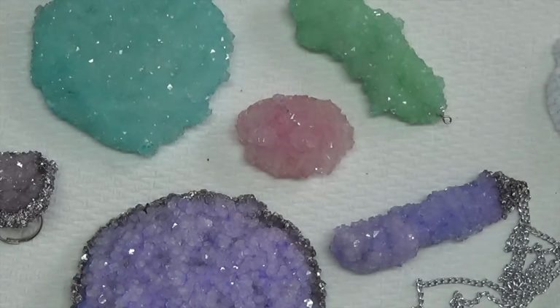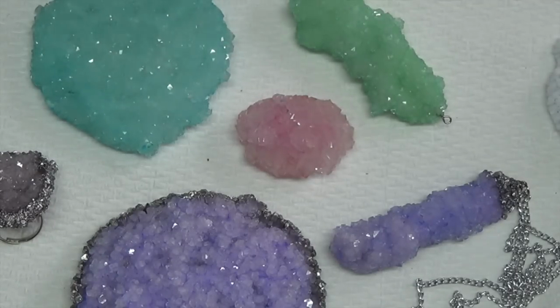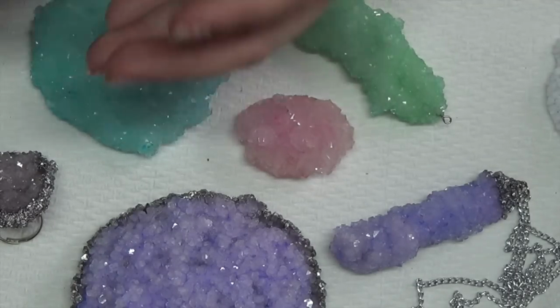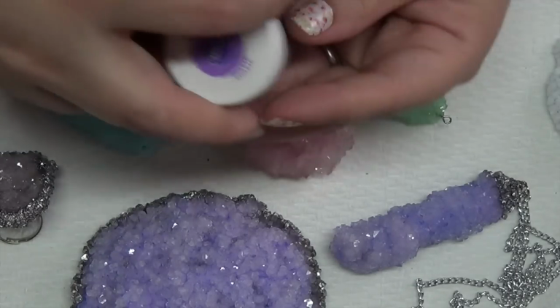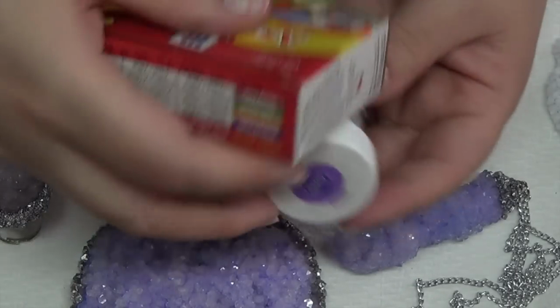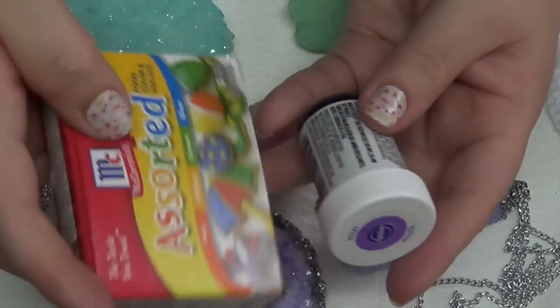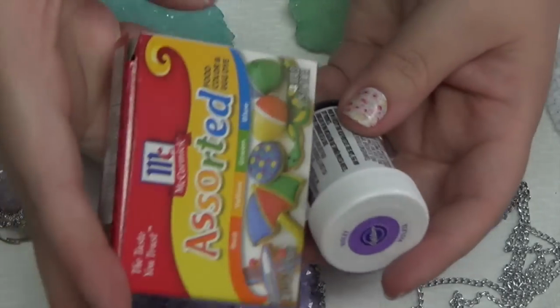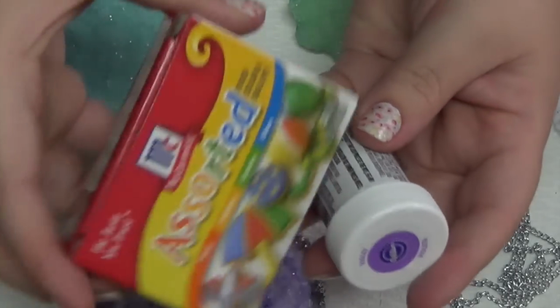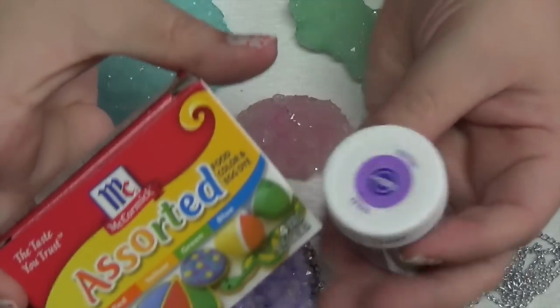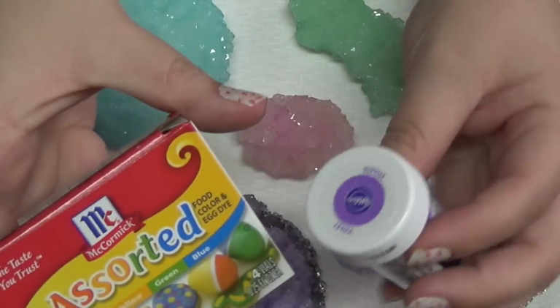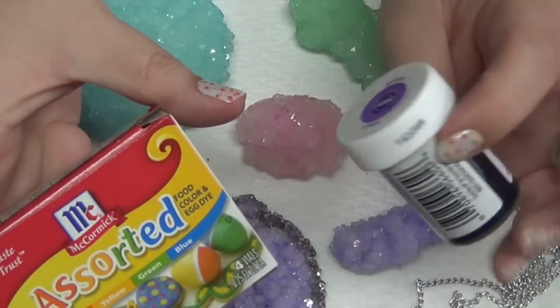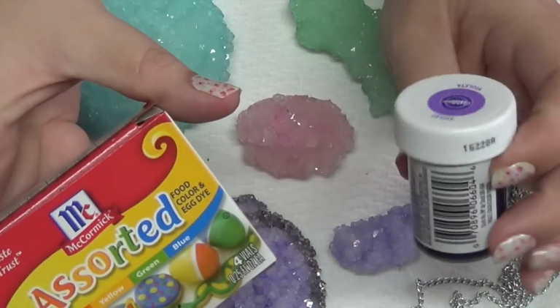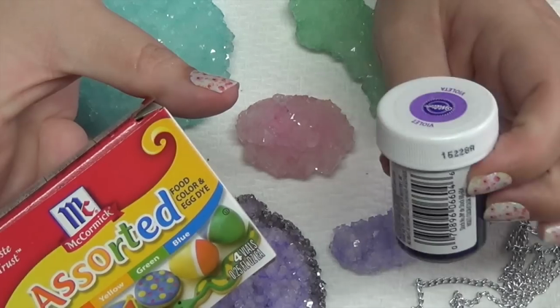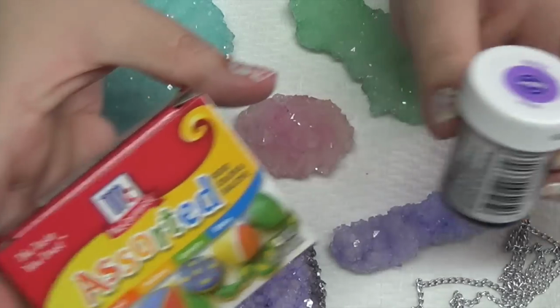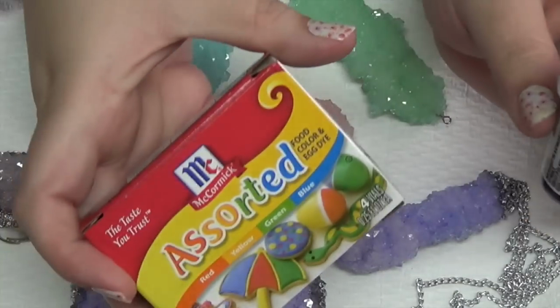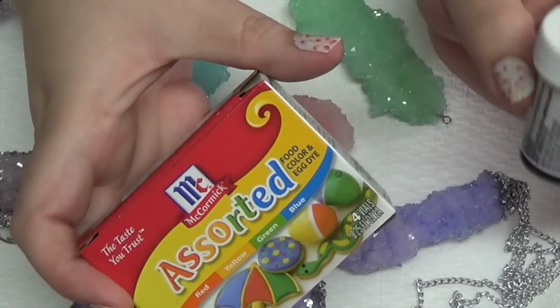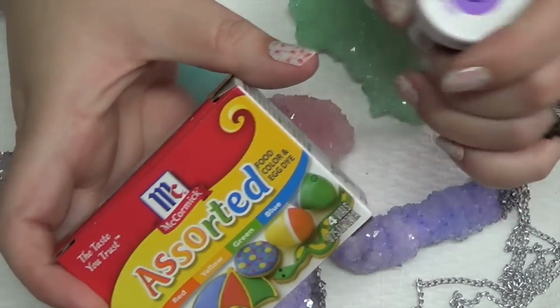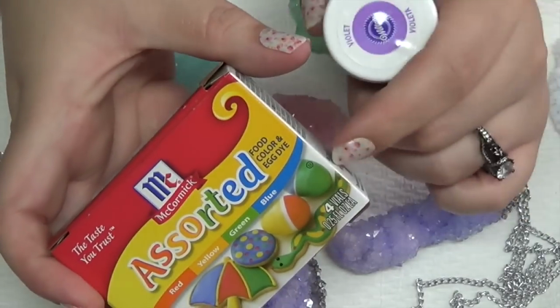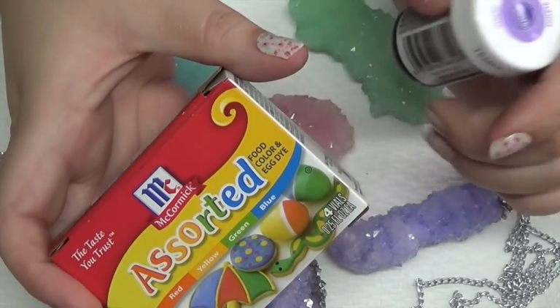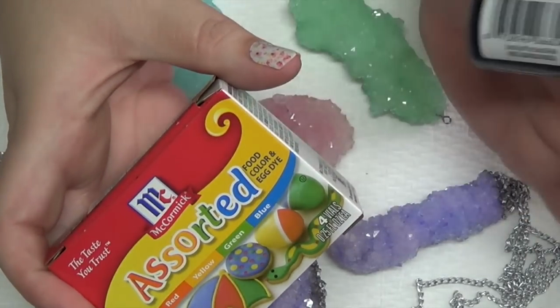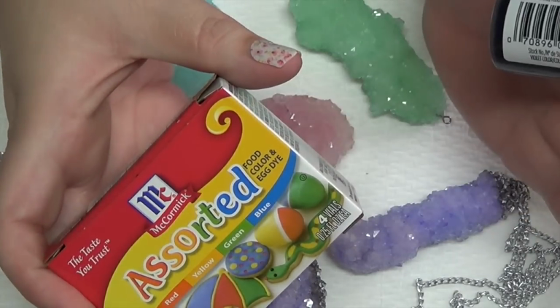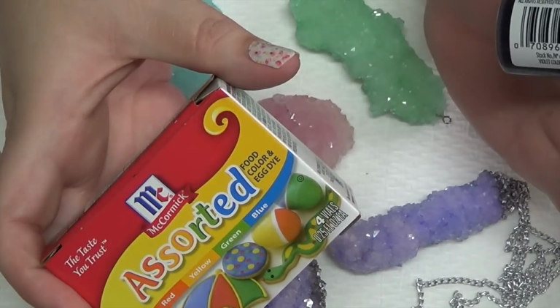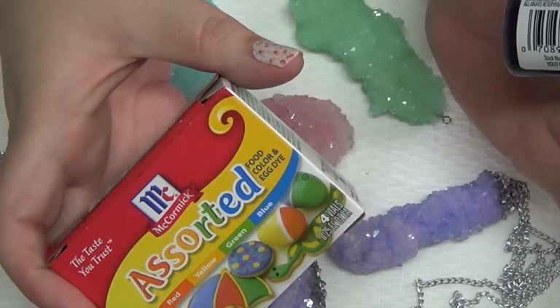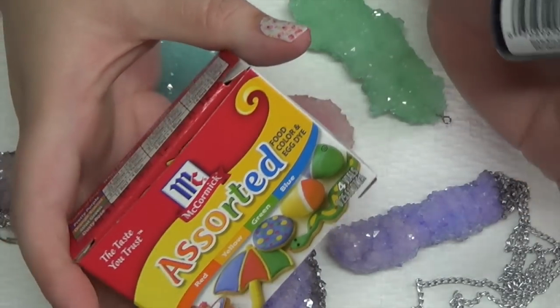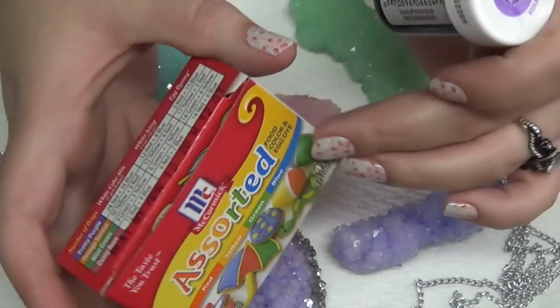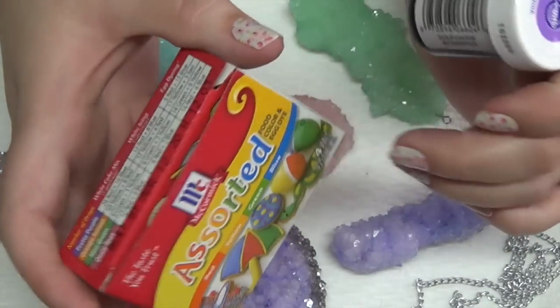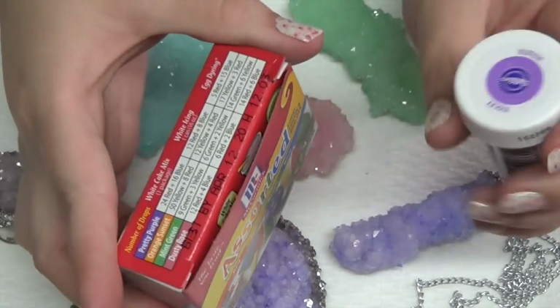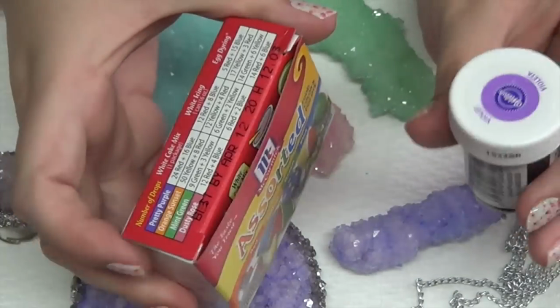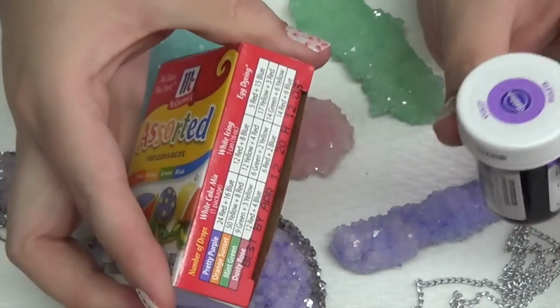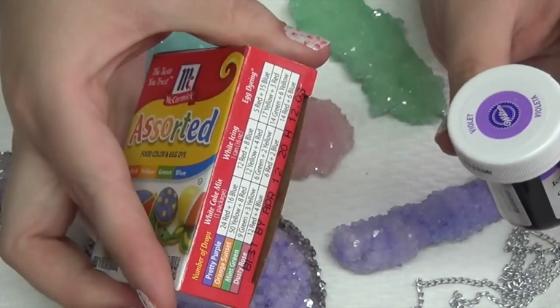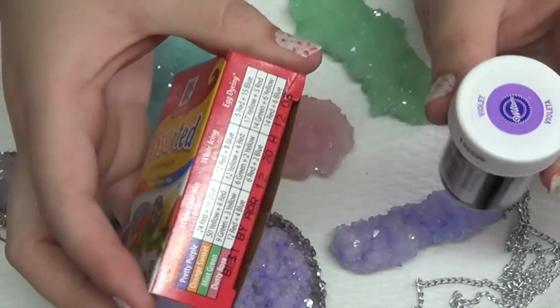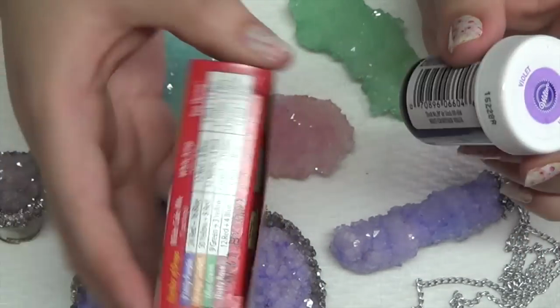You're also going to need food coloring. You can use gel or you can use the drops — either one will work fine. You can use whatever color you like.